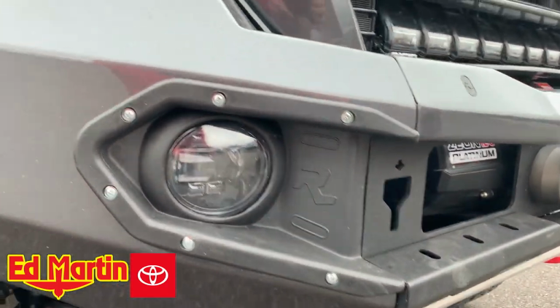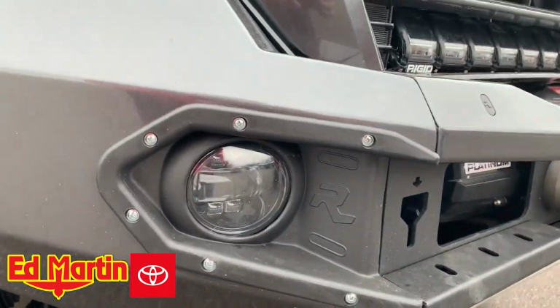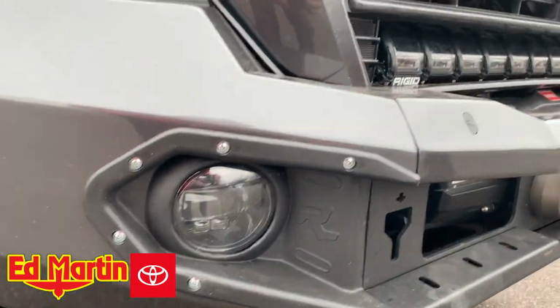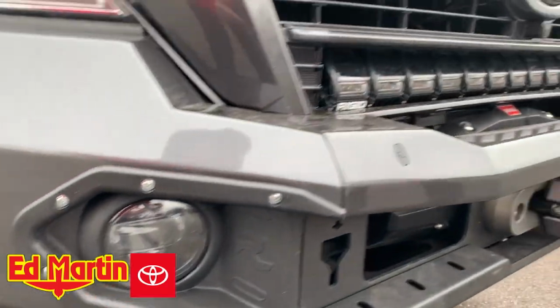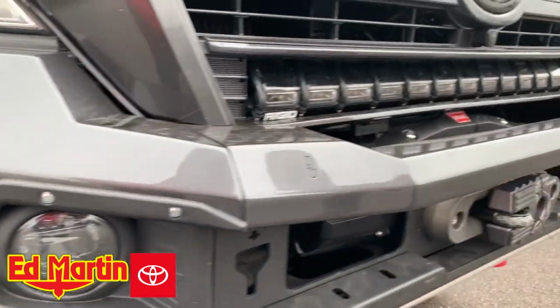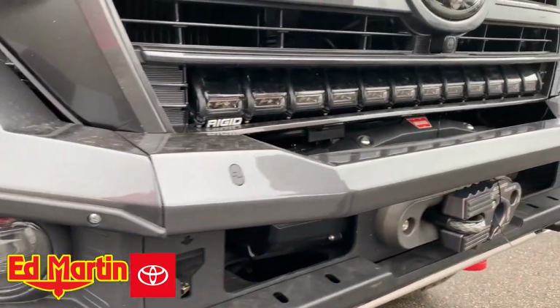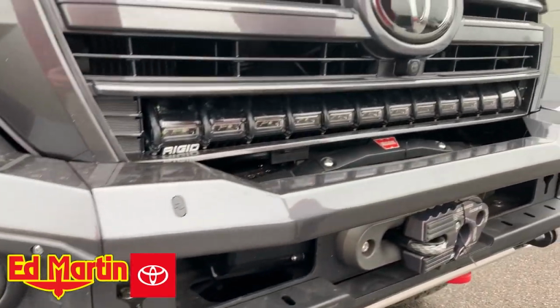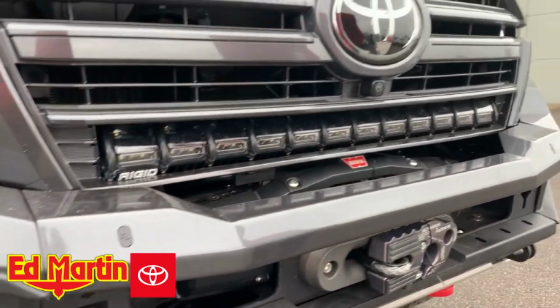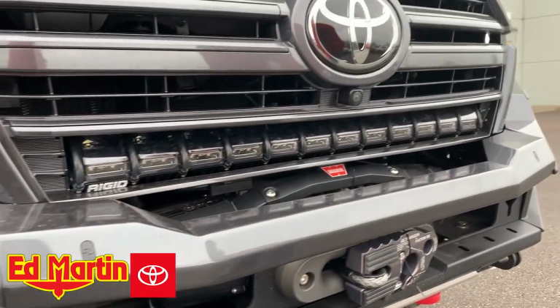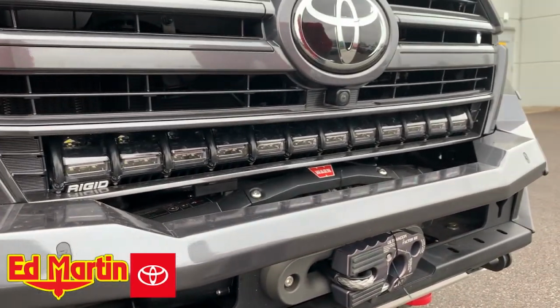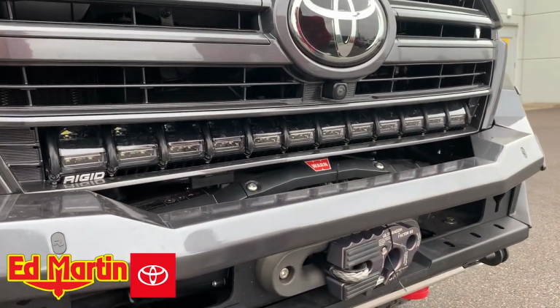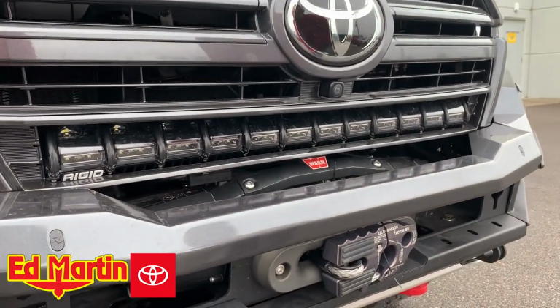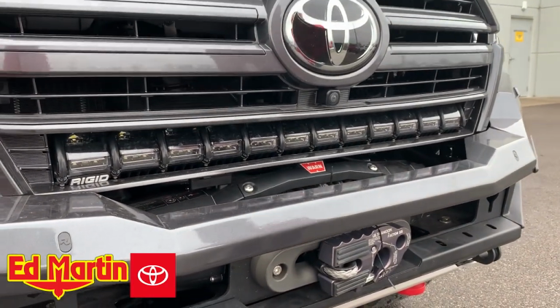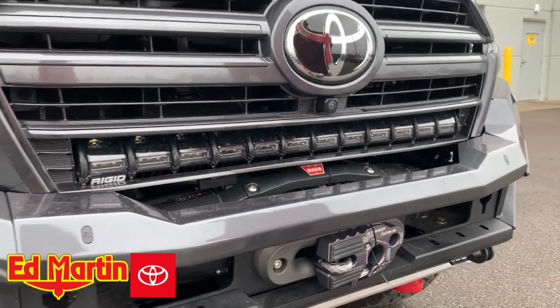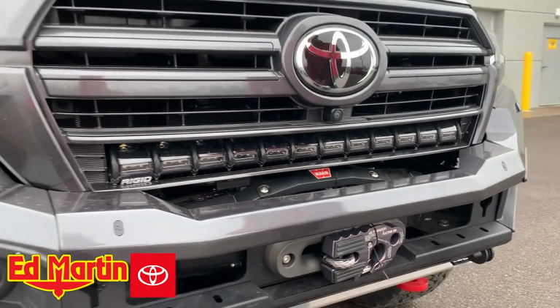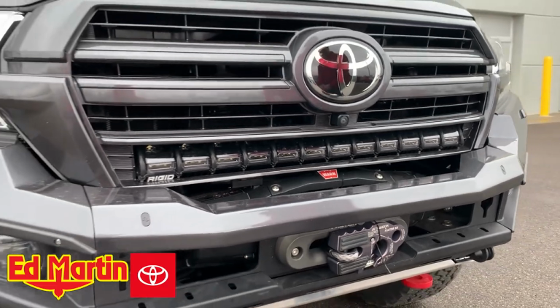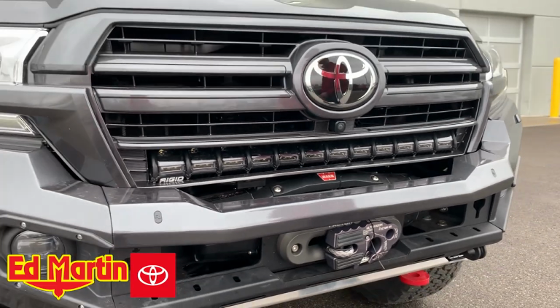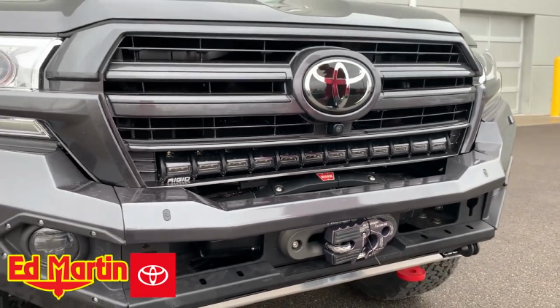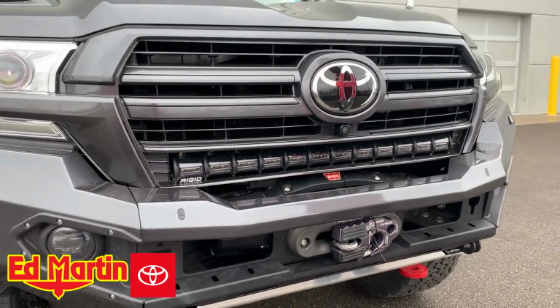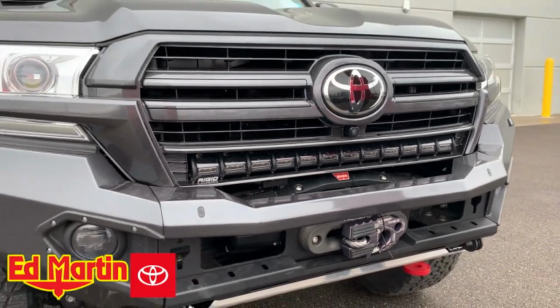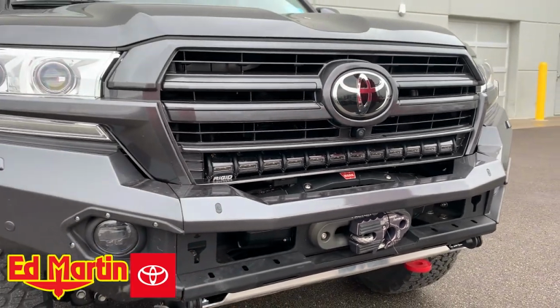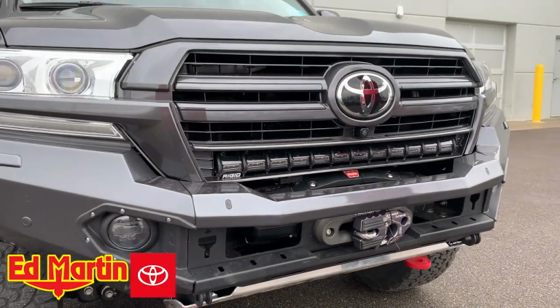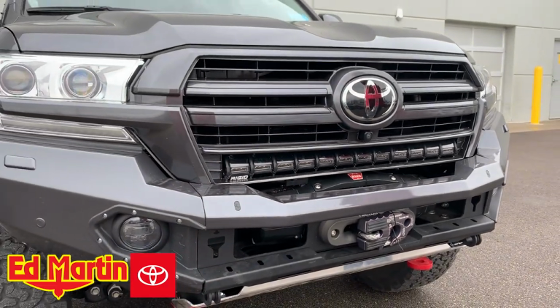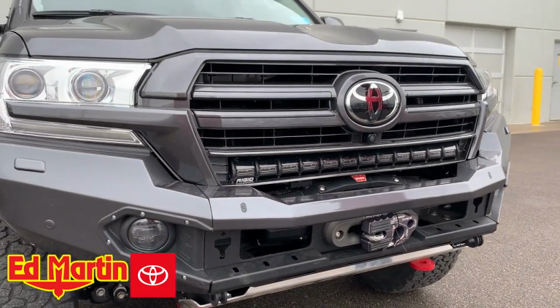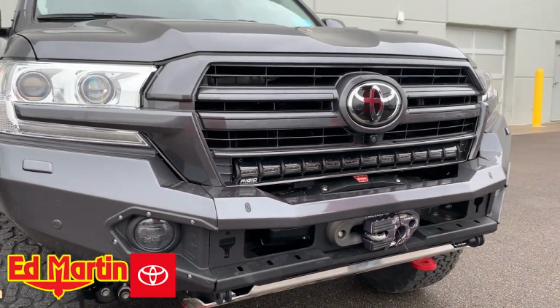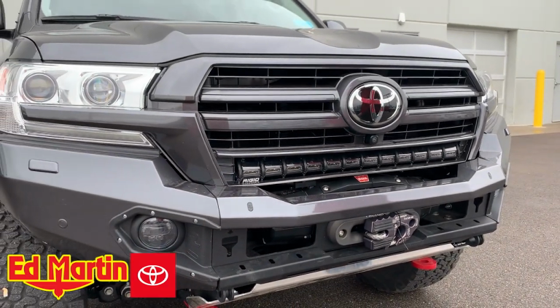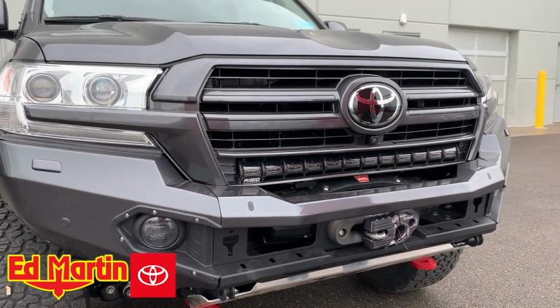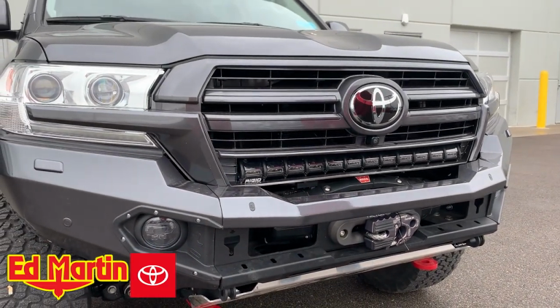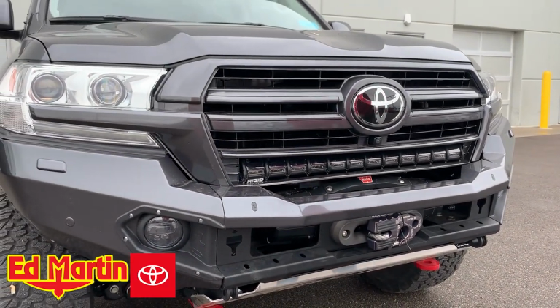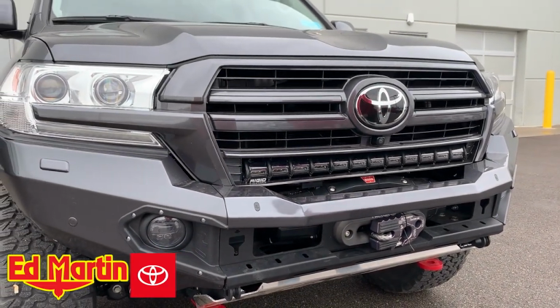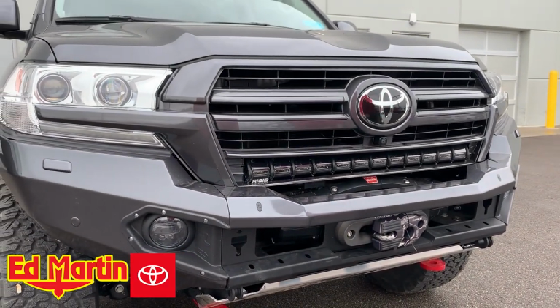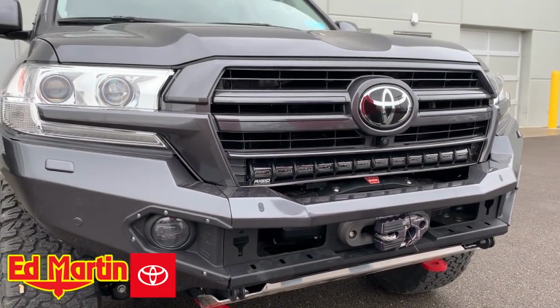If you have any questions on this bumper, please feel free to give me a call. Eric Sargent, Ed Martin Toyota, 317-385-9572.